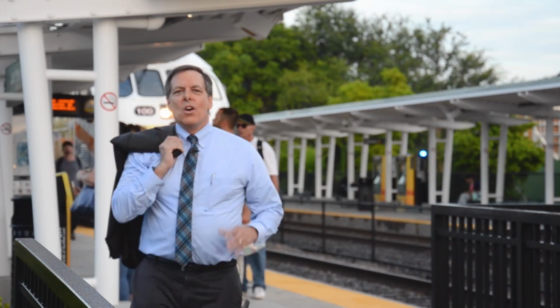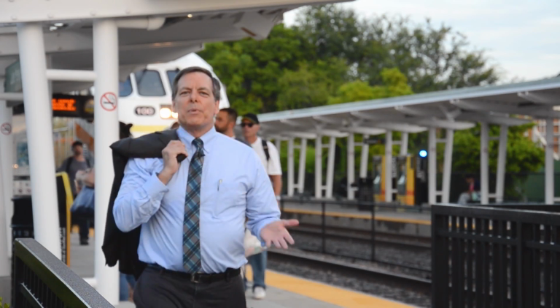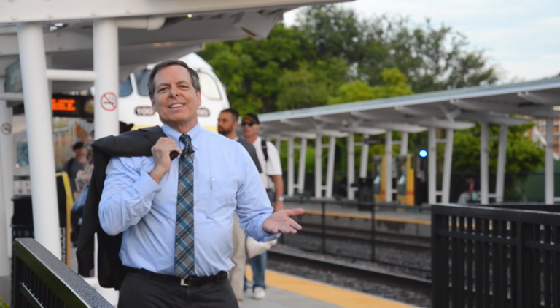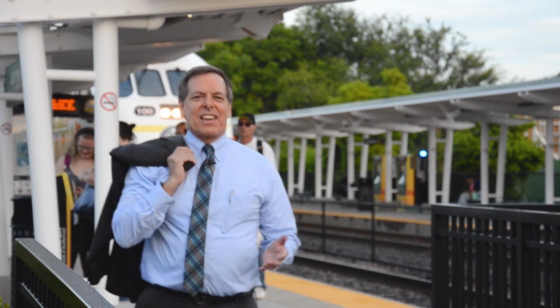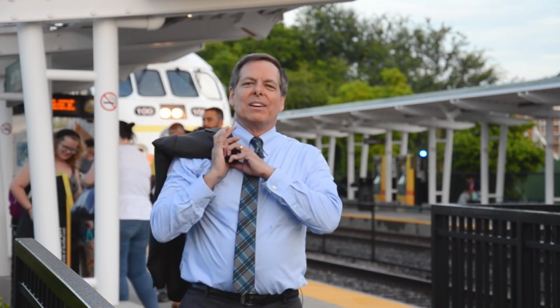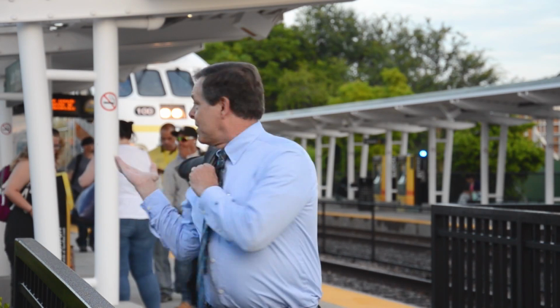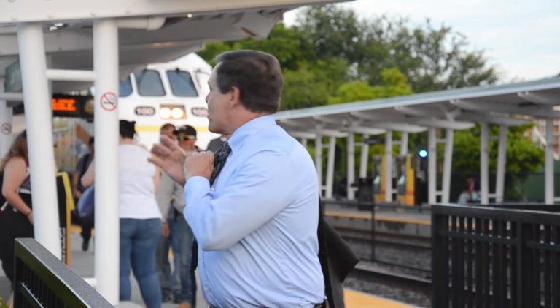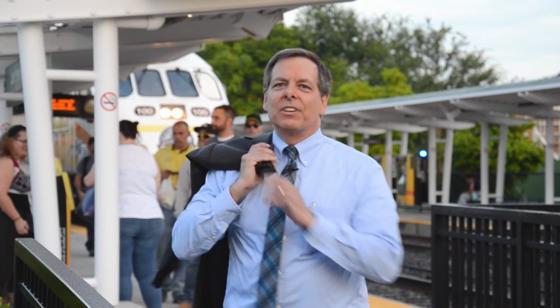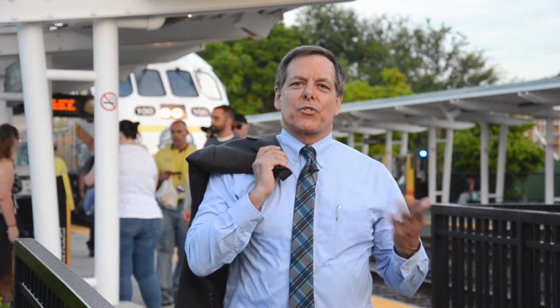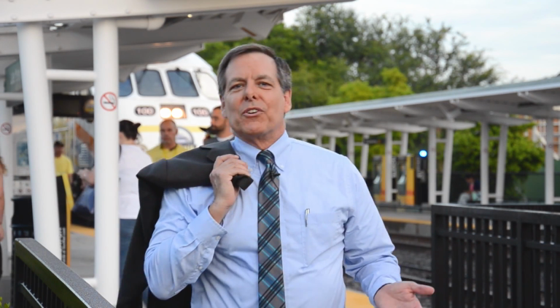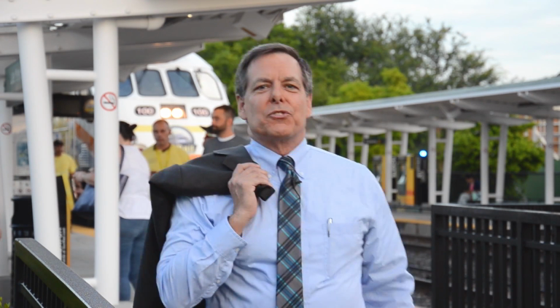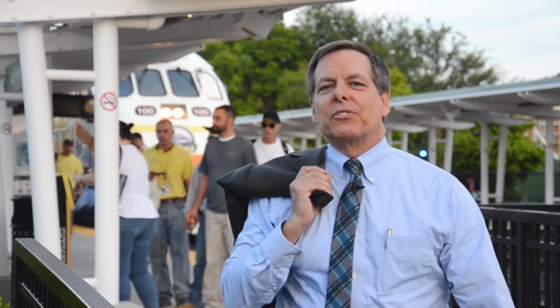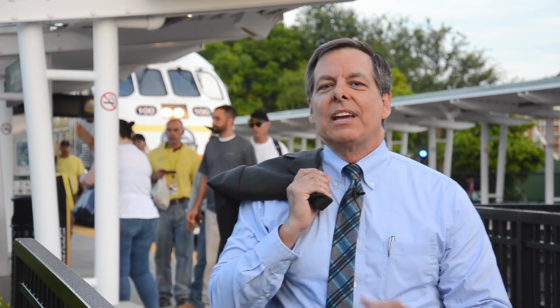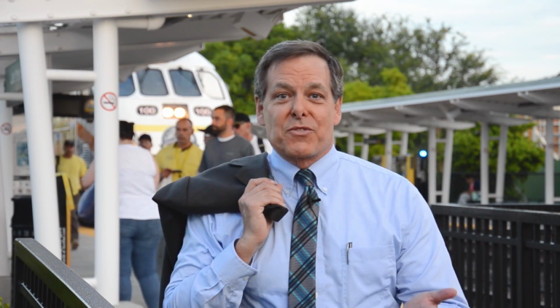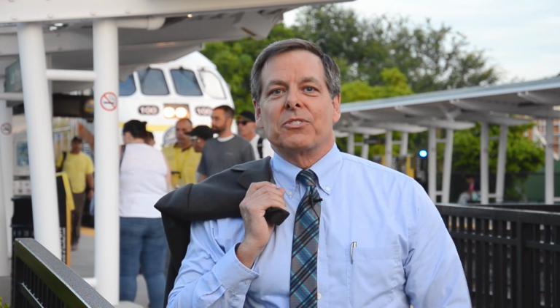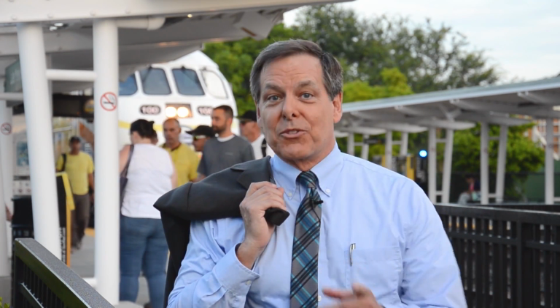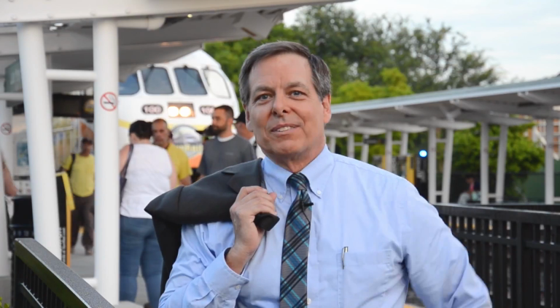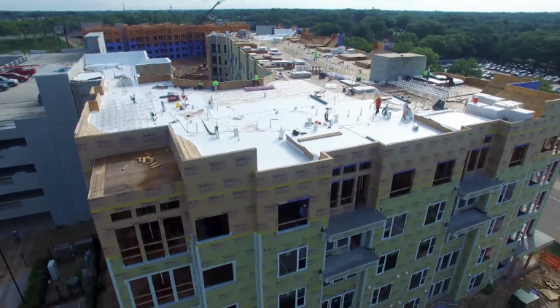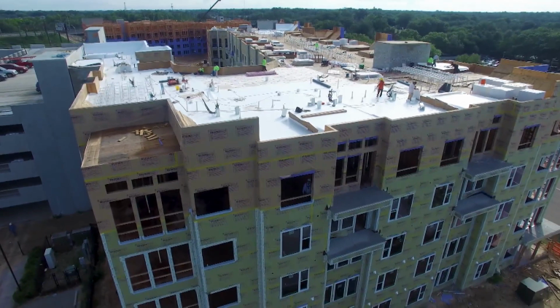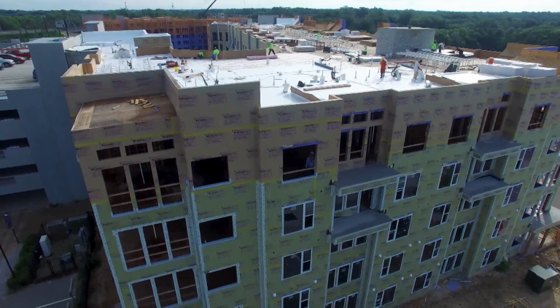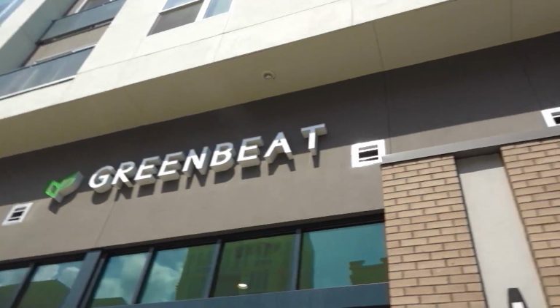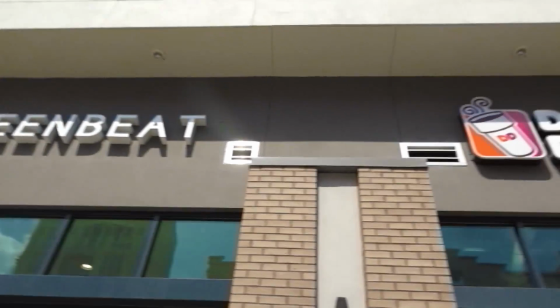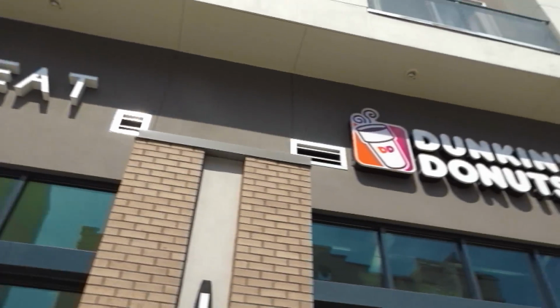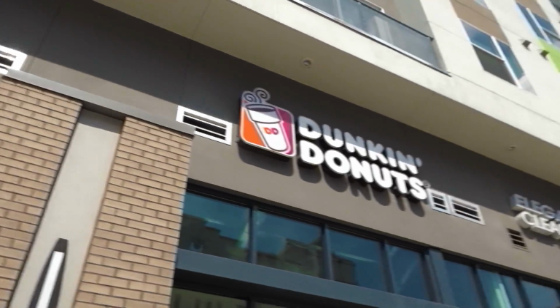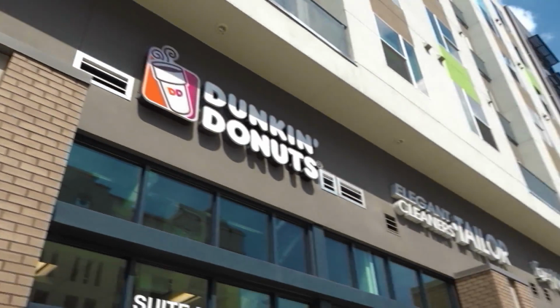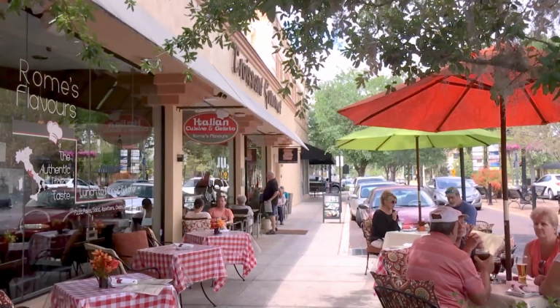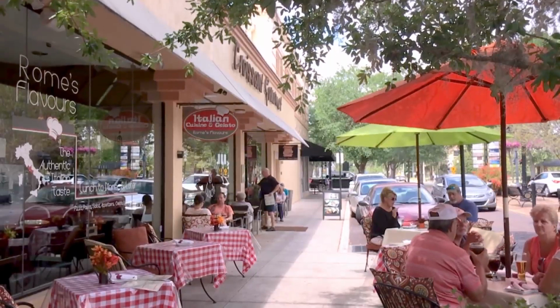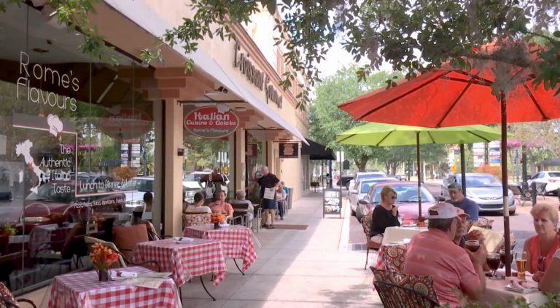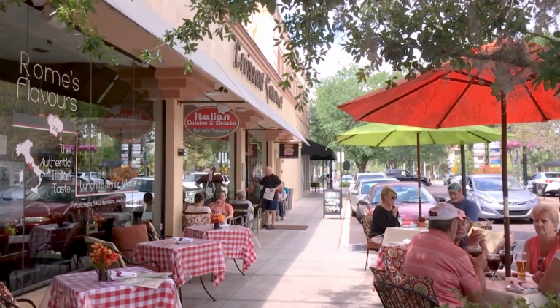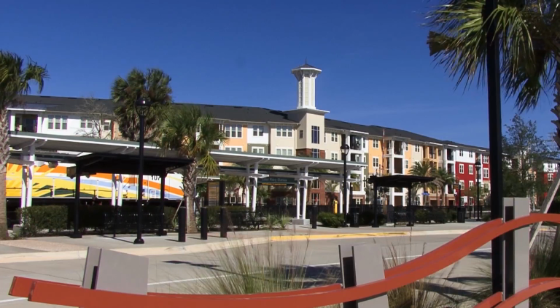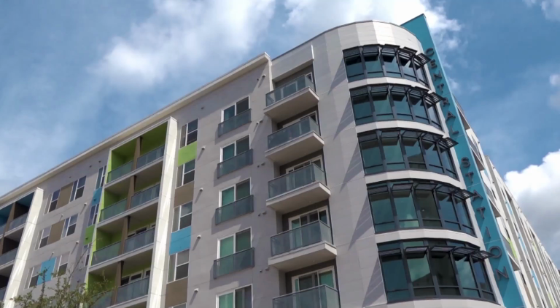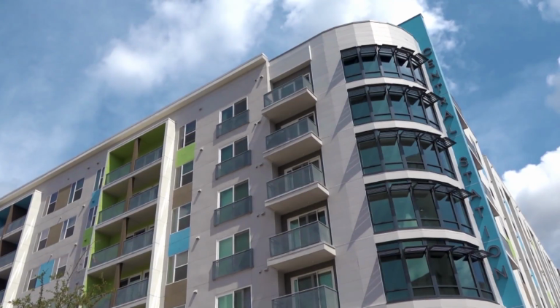We built it and they came. The commuters, the travelers, the tourists, the day-trippers, and there's more. The builders, the new businesses, new retailers, new restaurants, cafes, apartments, and condominiums.